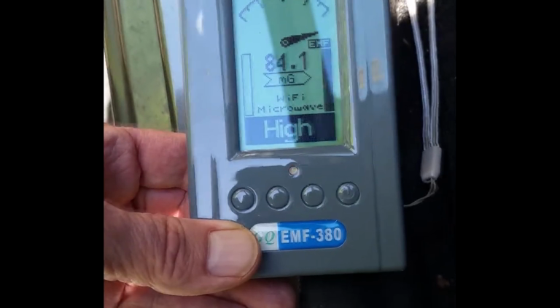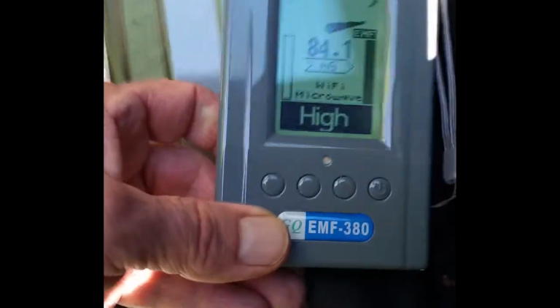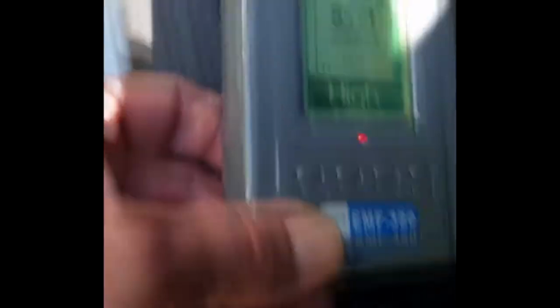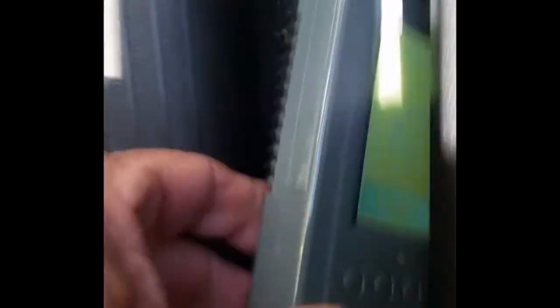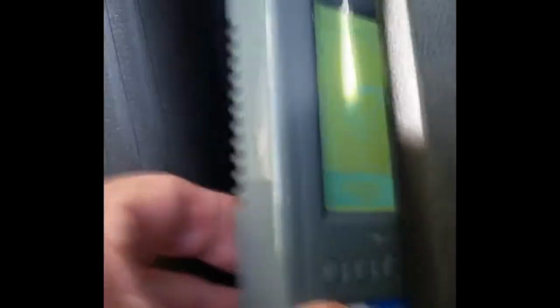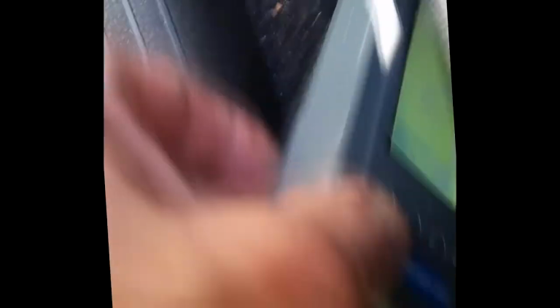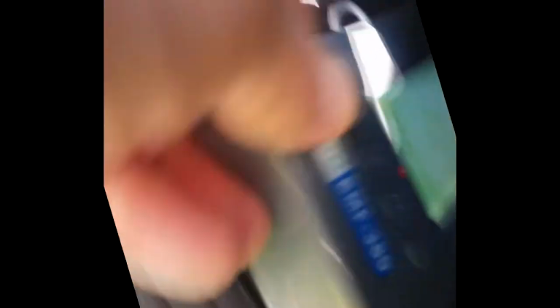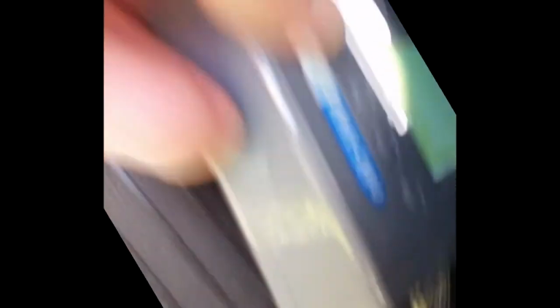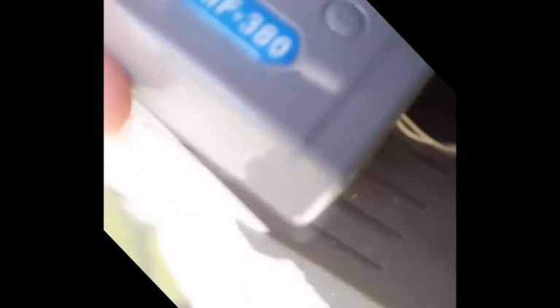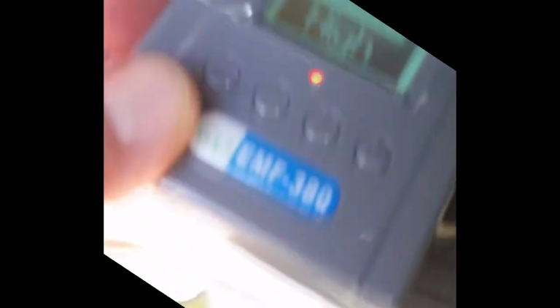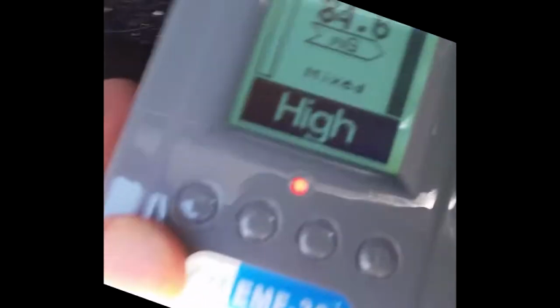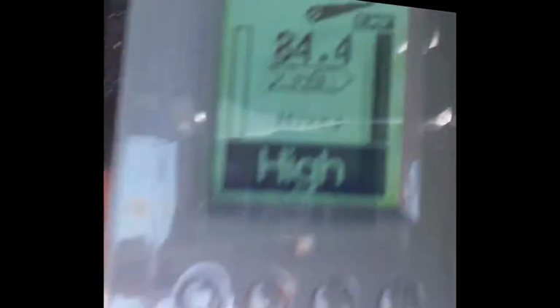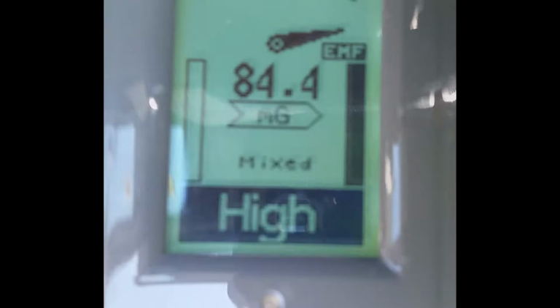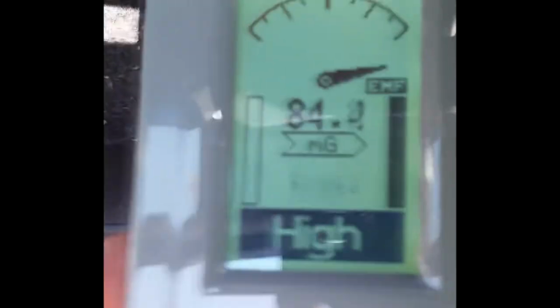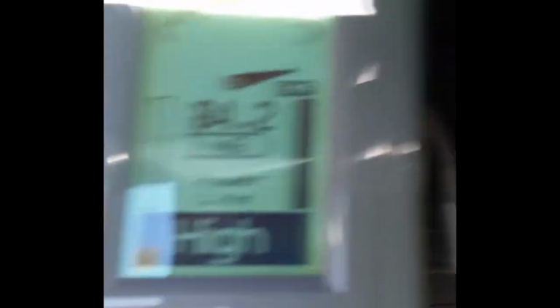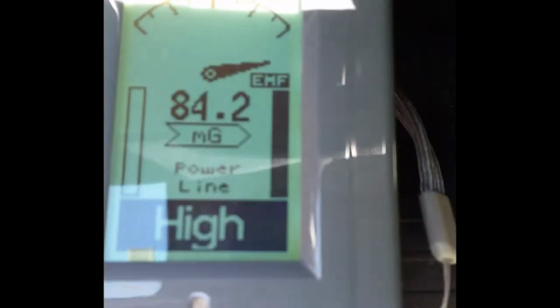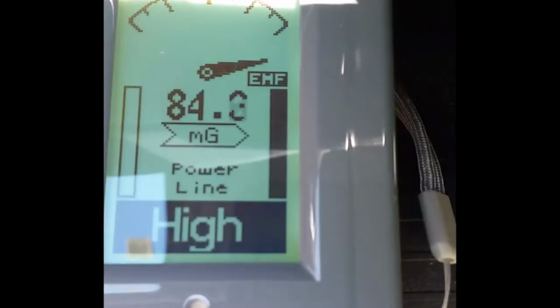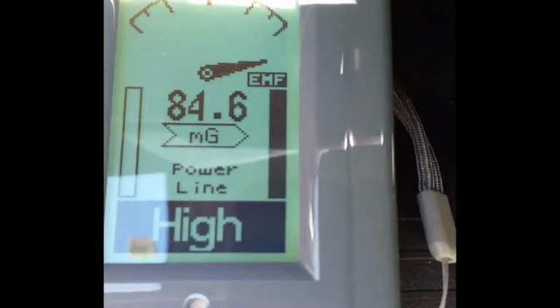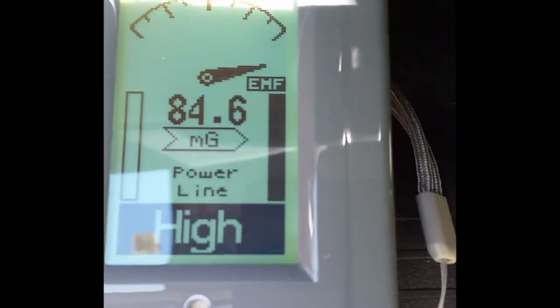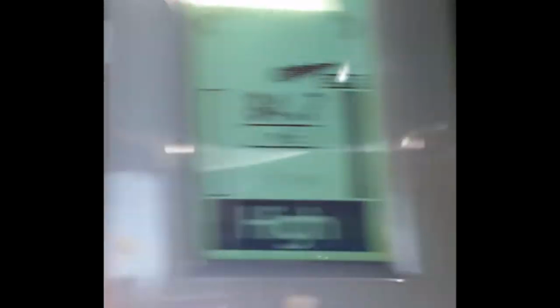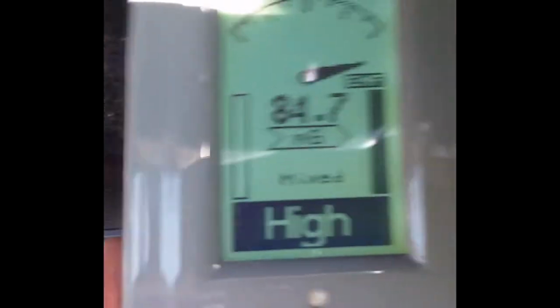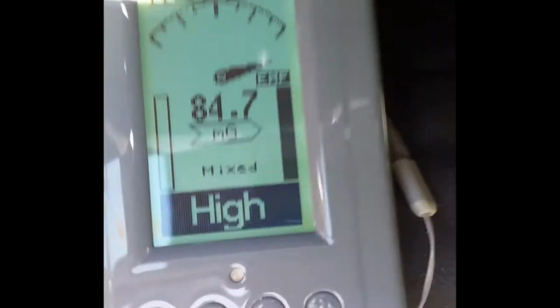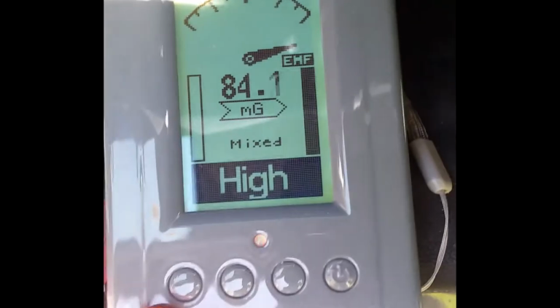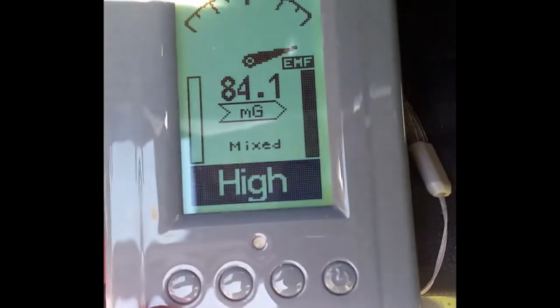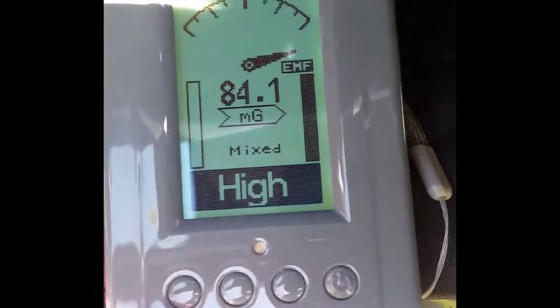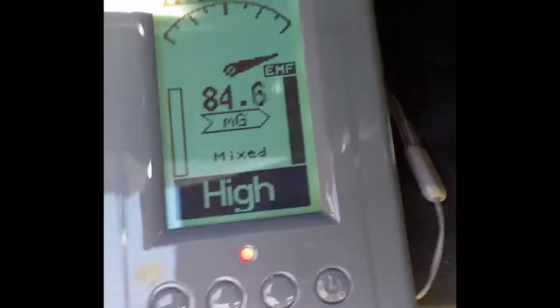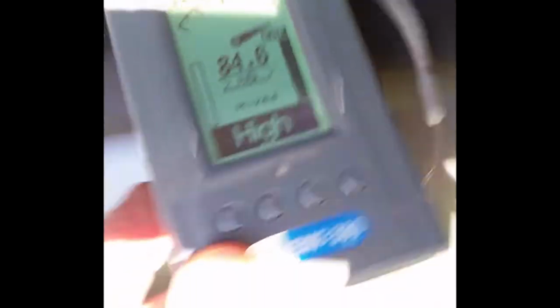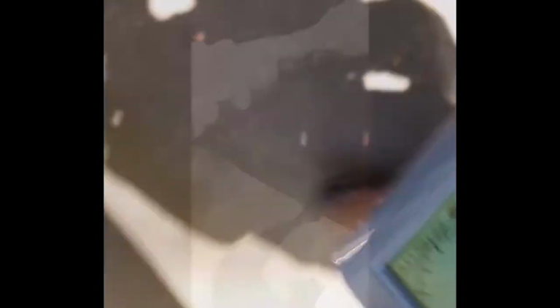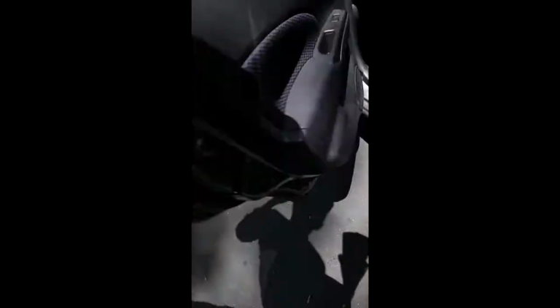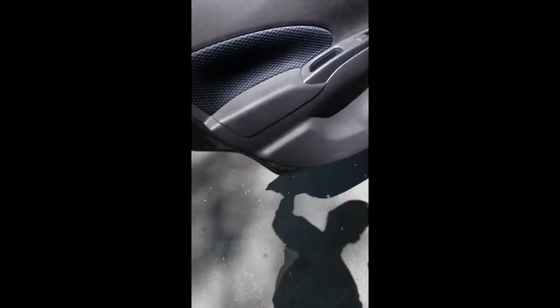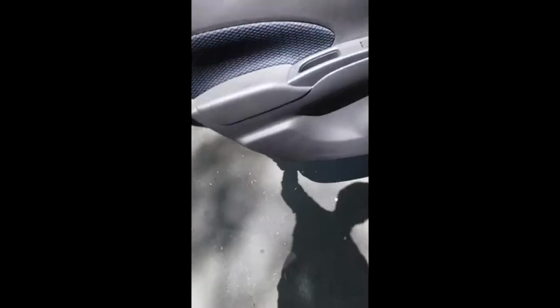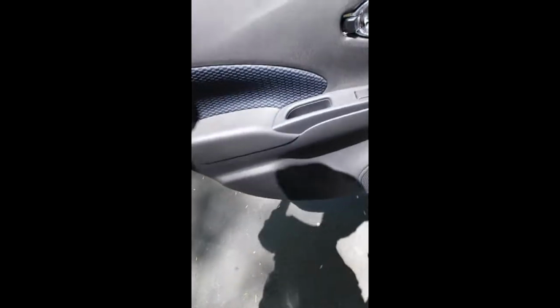Steel-belted tires also generate a bit of a field around them, unless you've degaussed them. Let's look at the passenger area now.